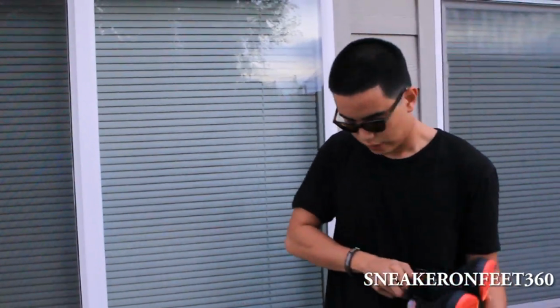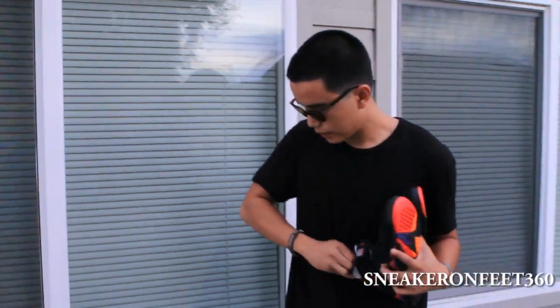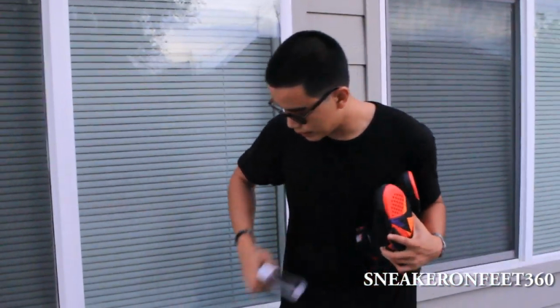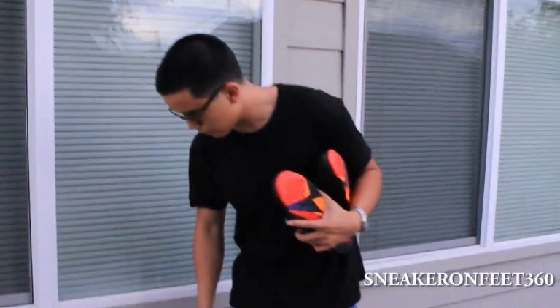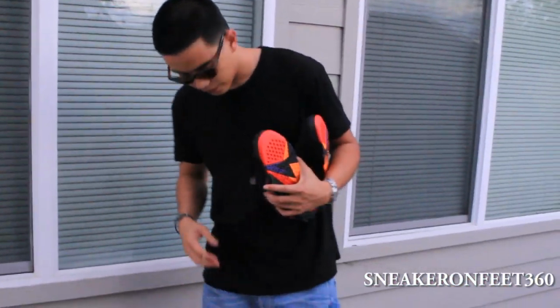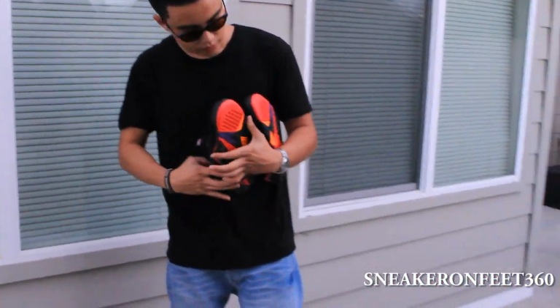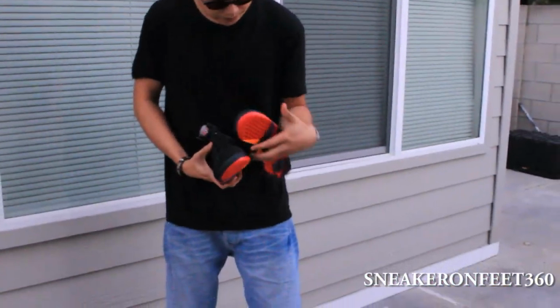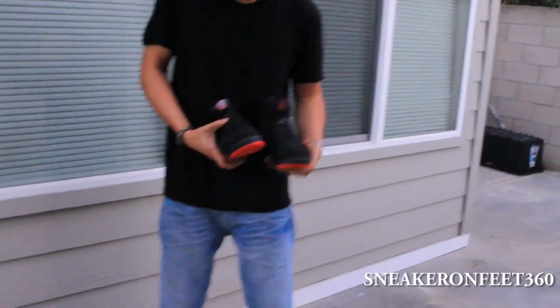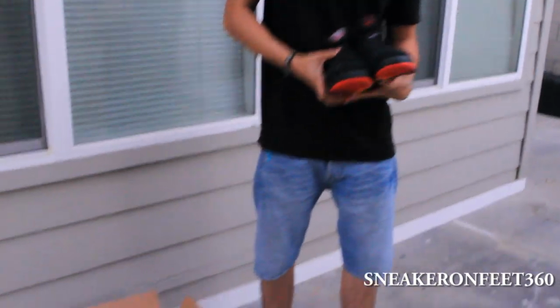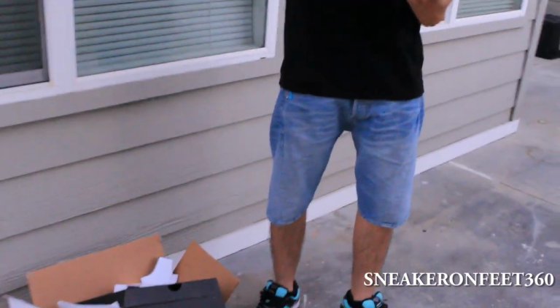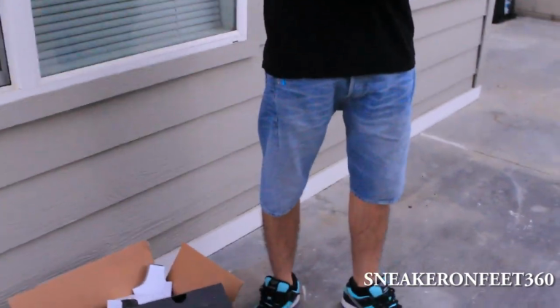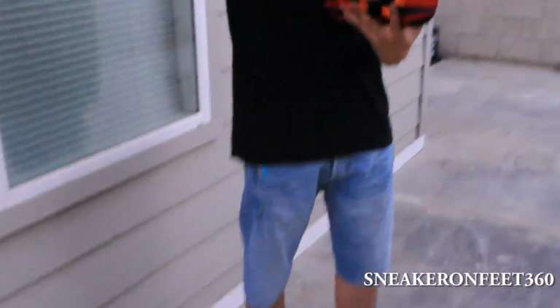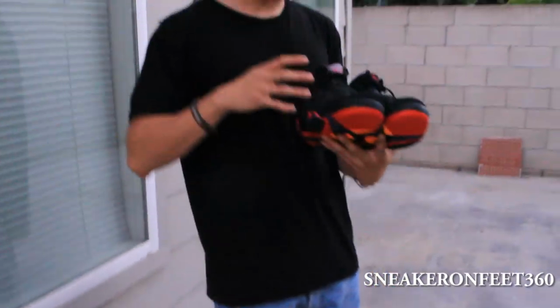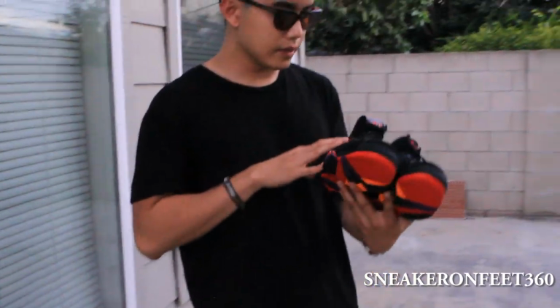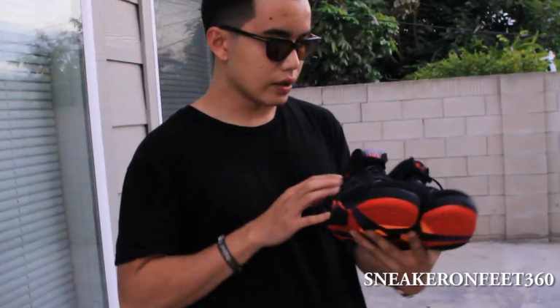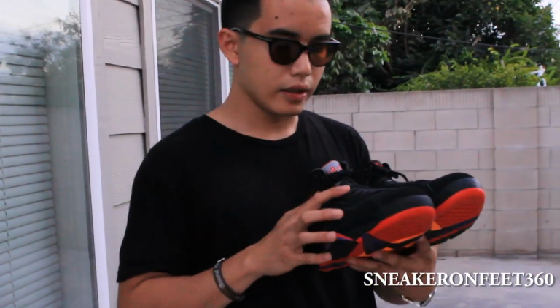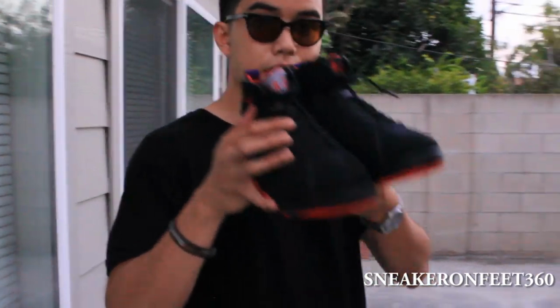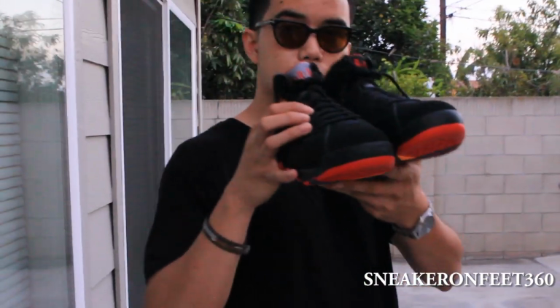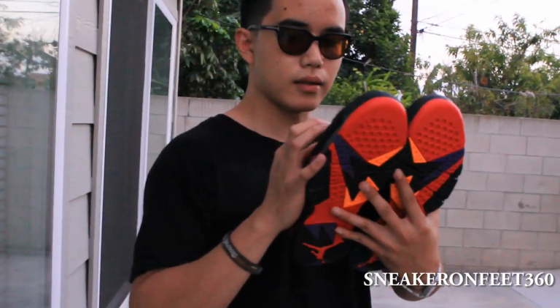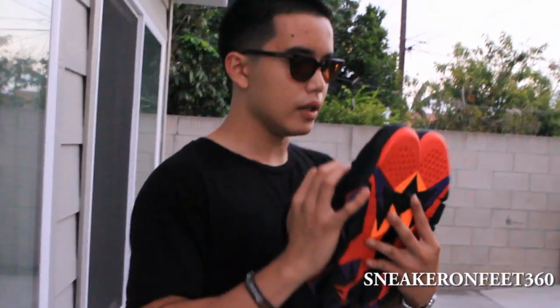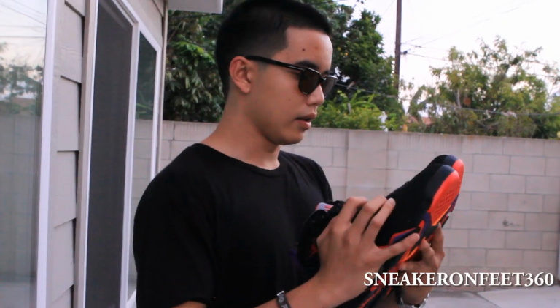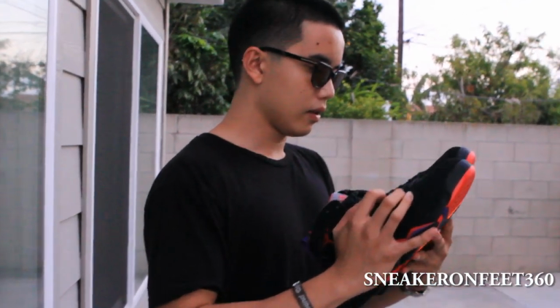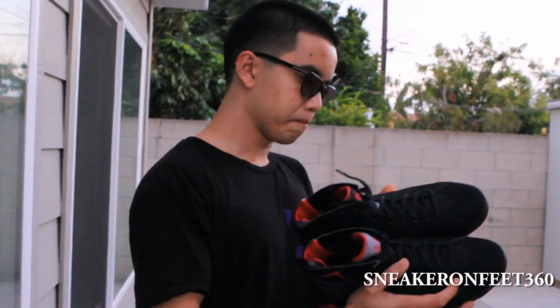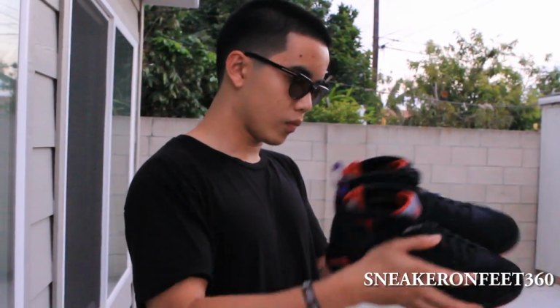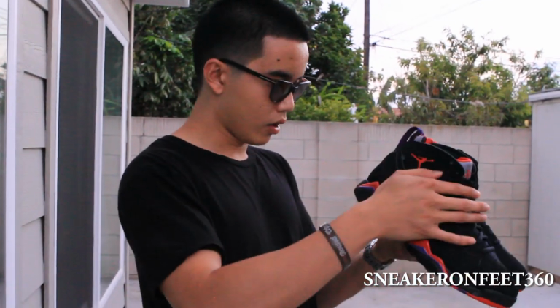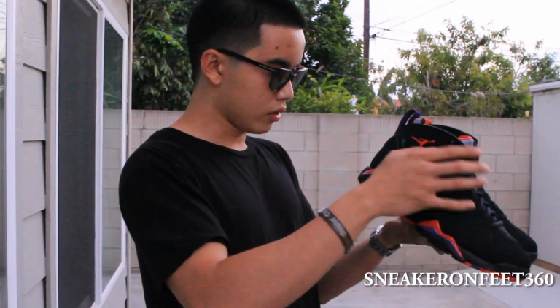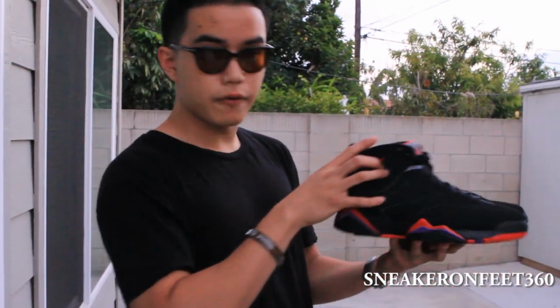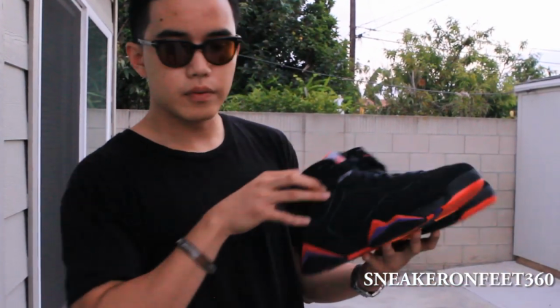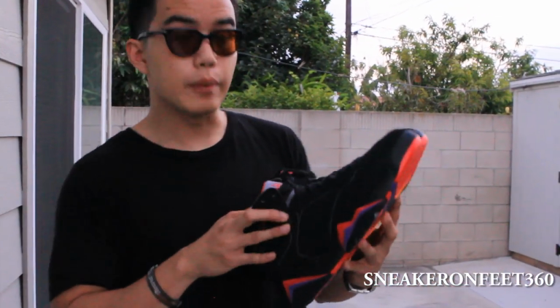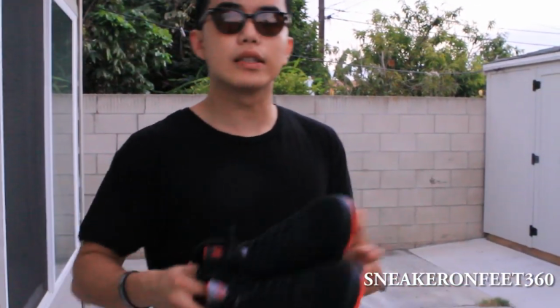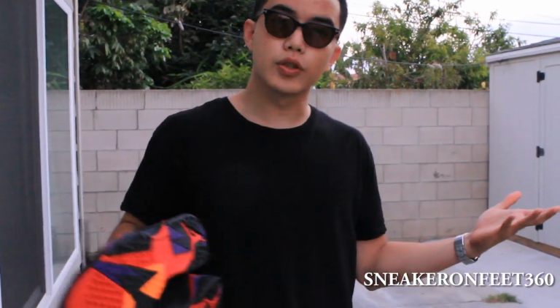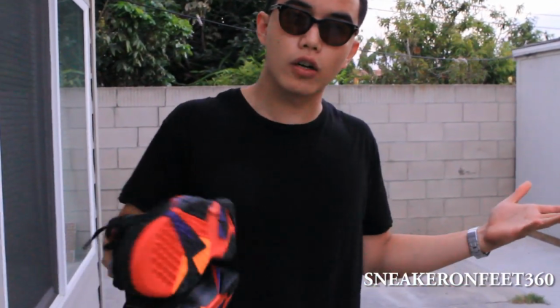I'm going to take these out. The thing I like about these is that it comes with the round laces. So we have a front view — a 360 view of the shoe like always.